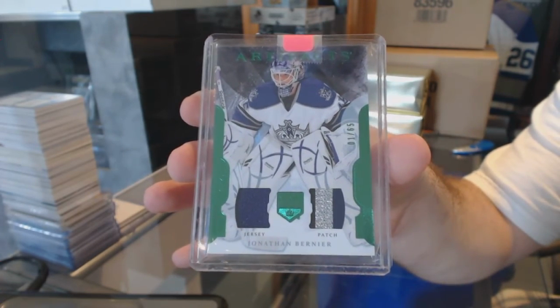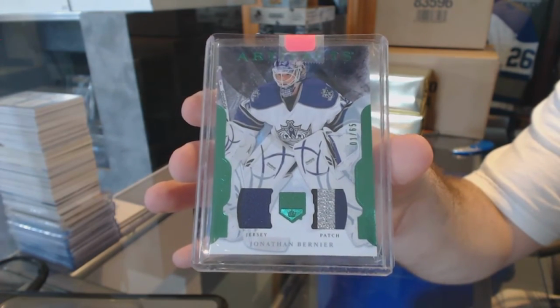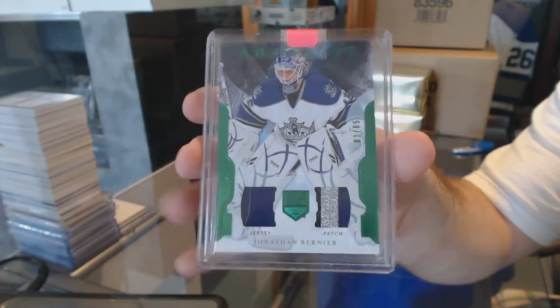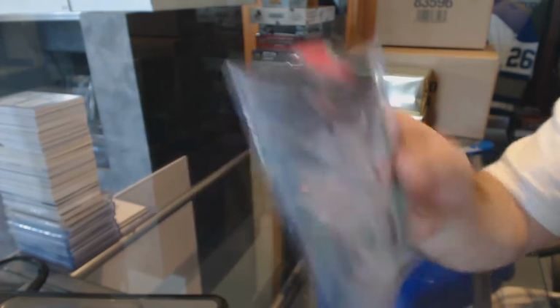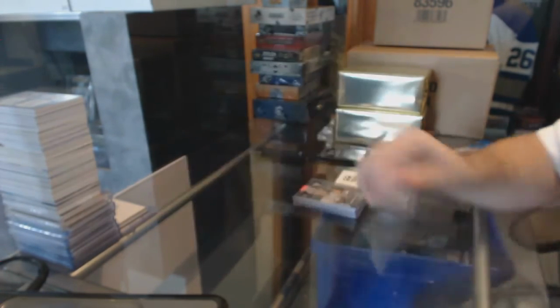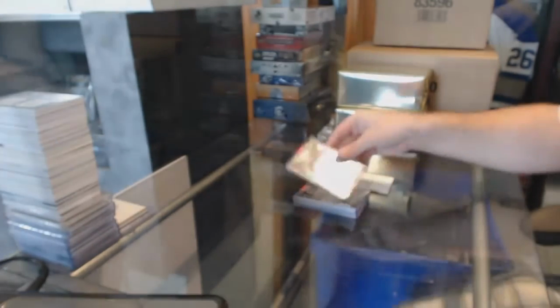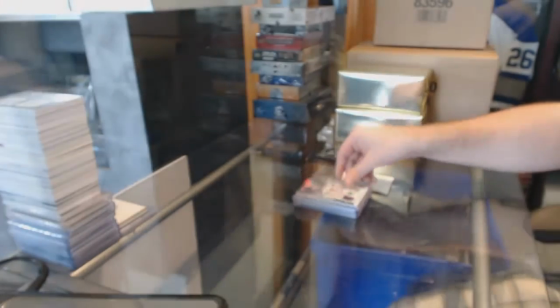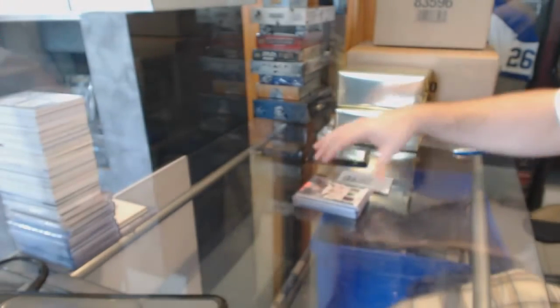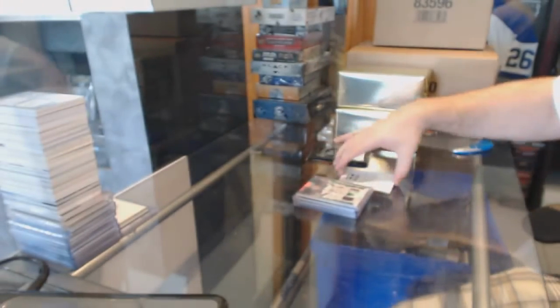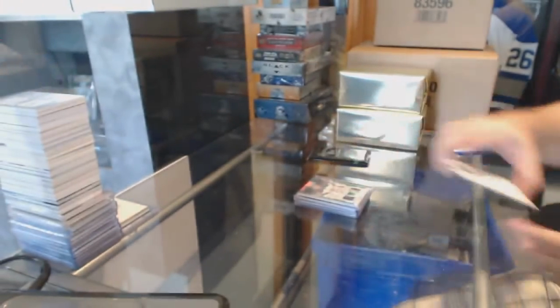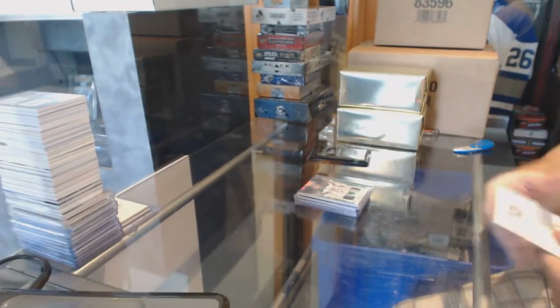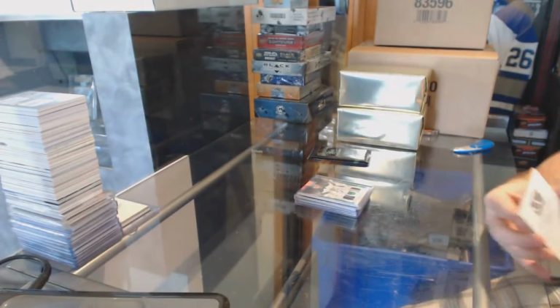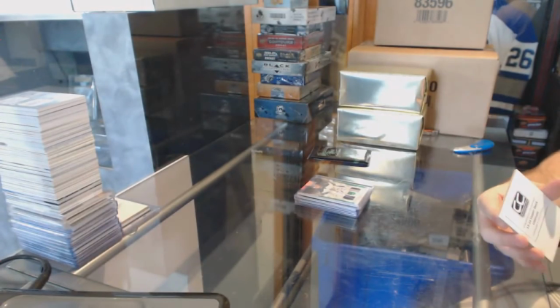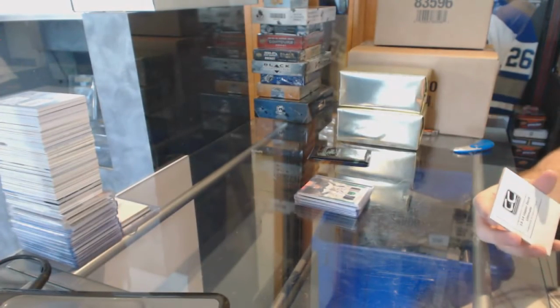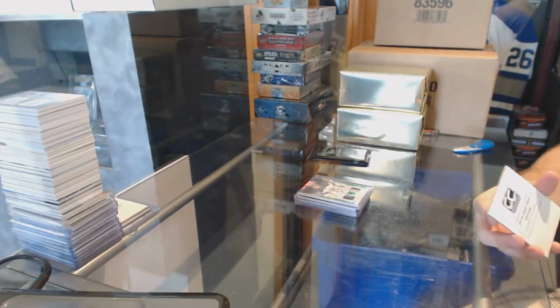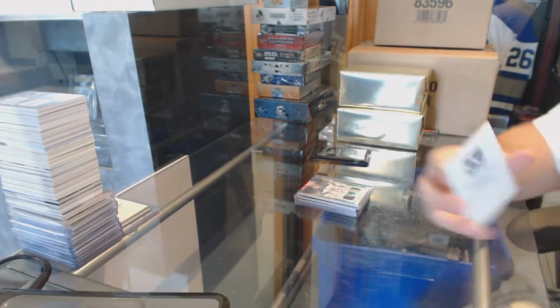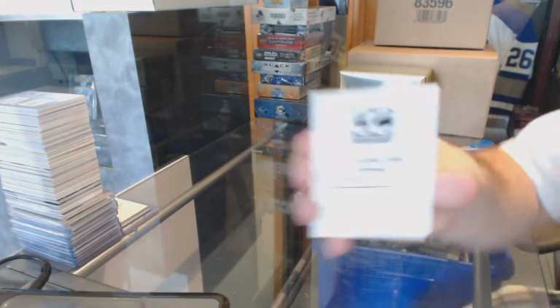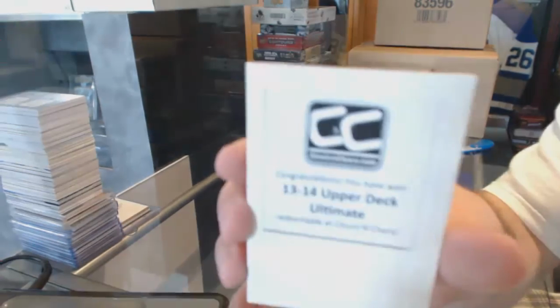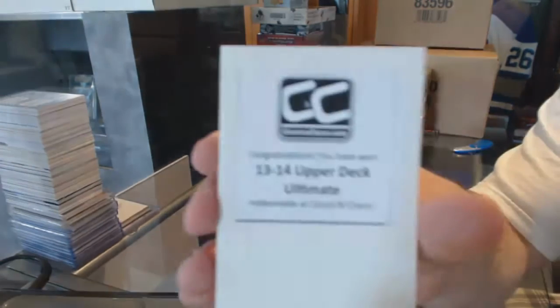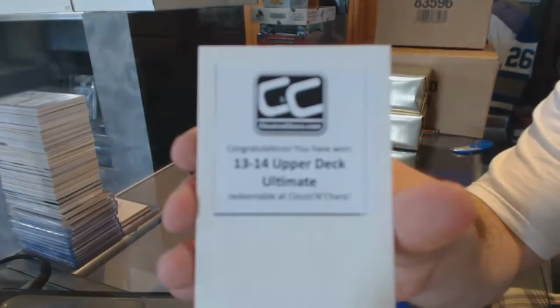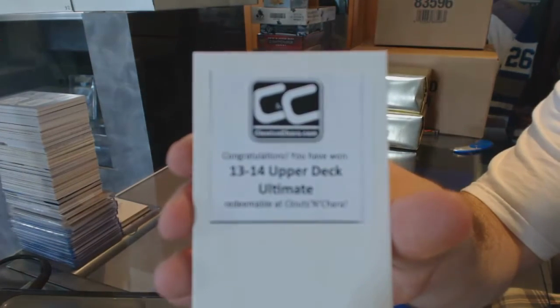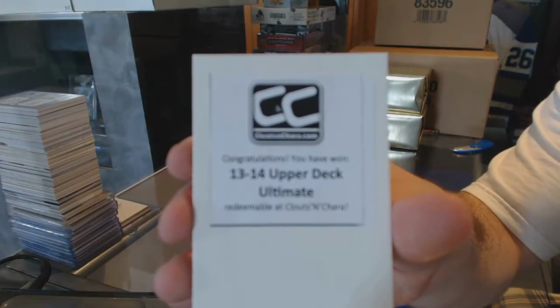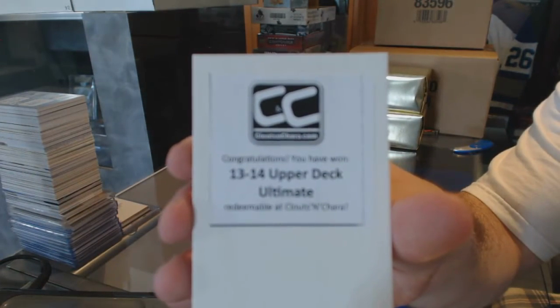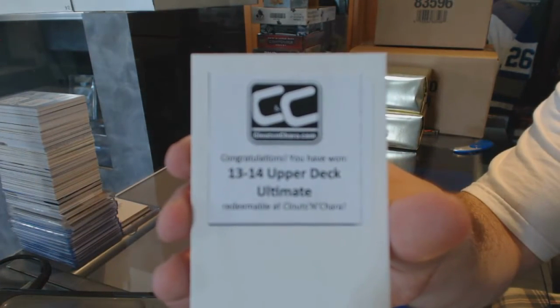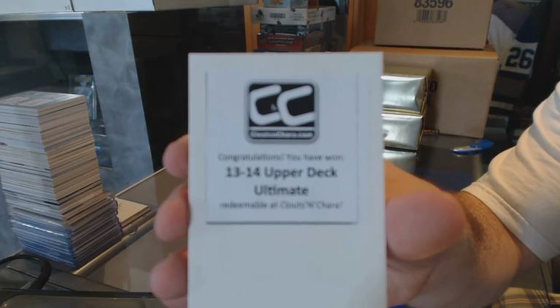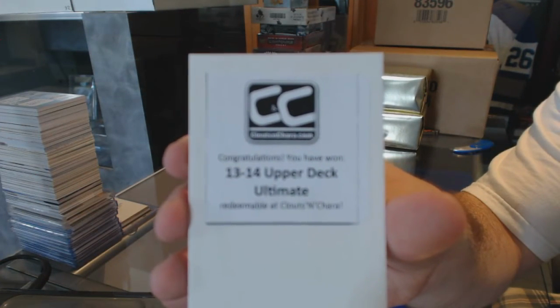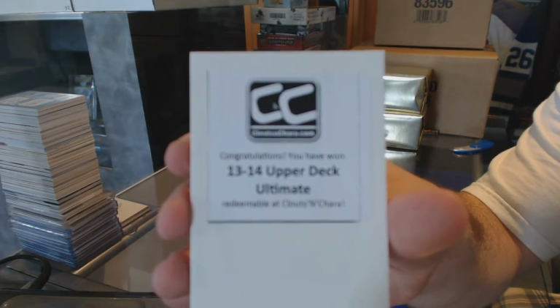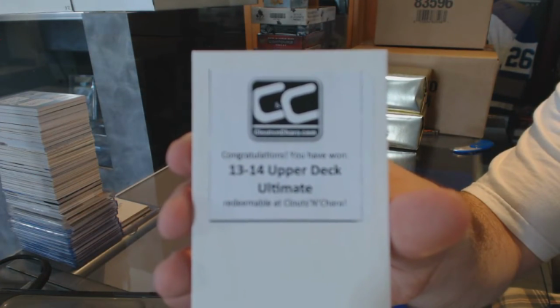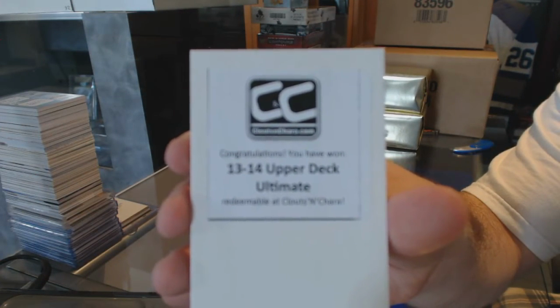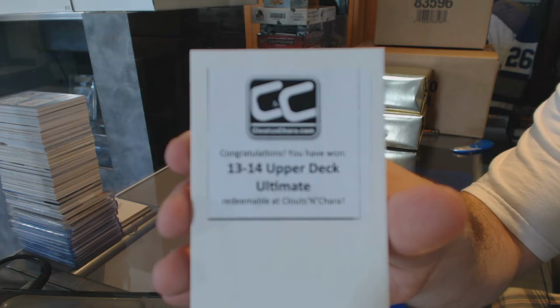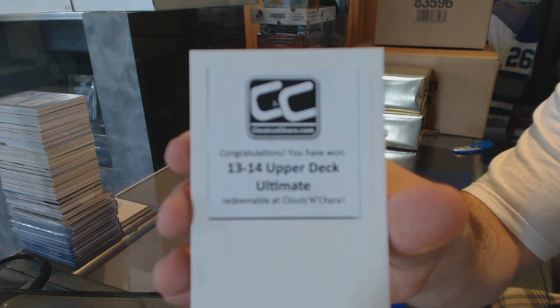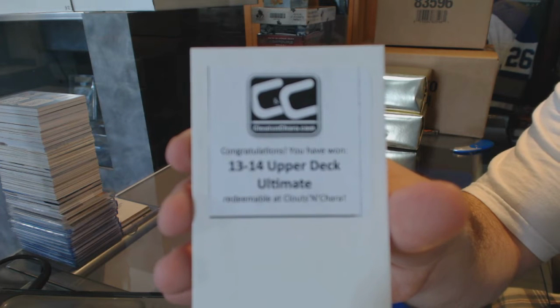And the free box is a 13-14 Upper Deck Ultimate.